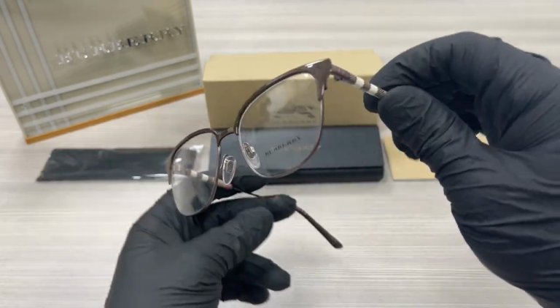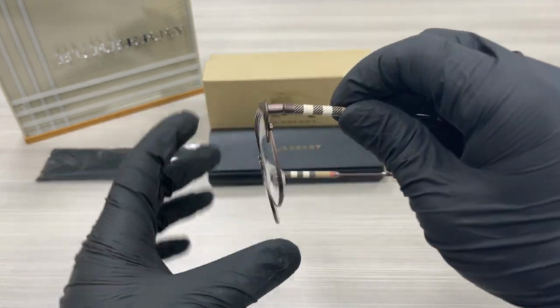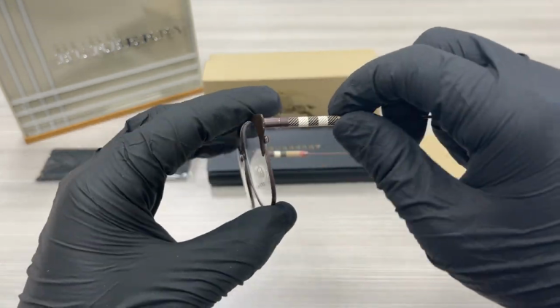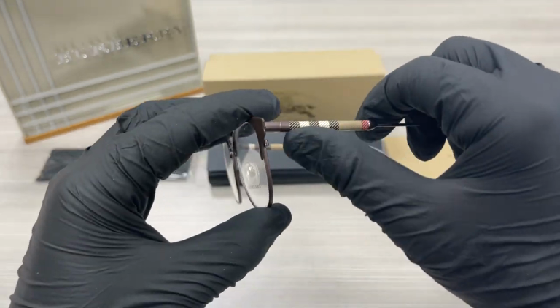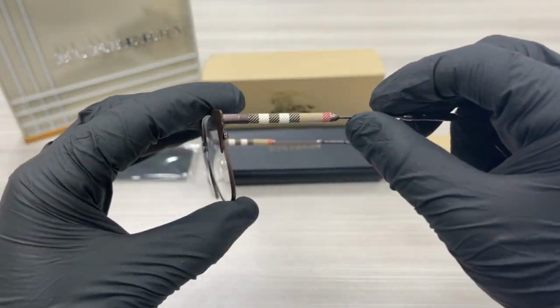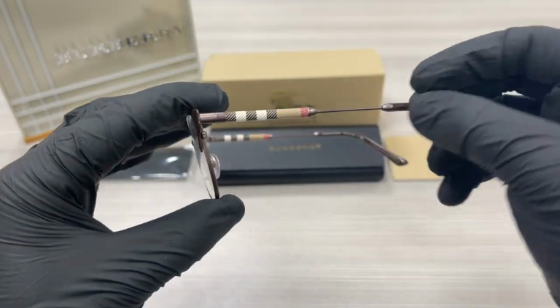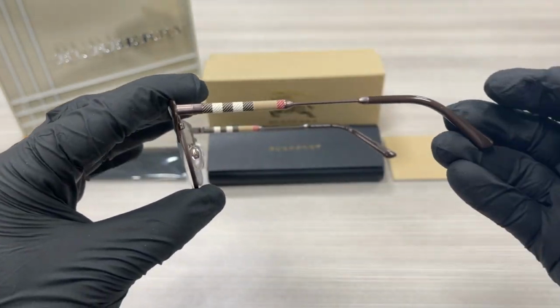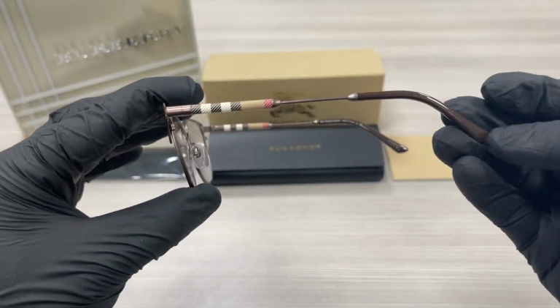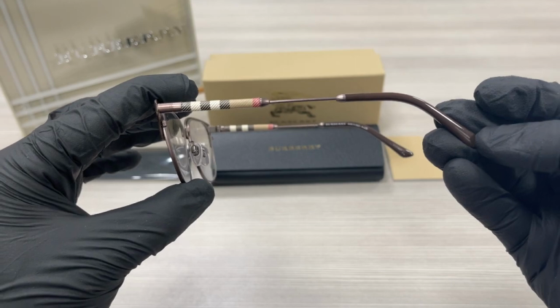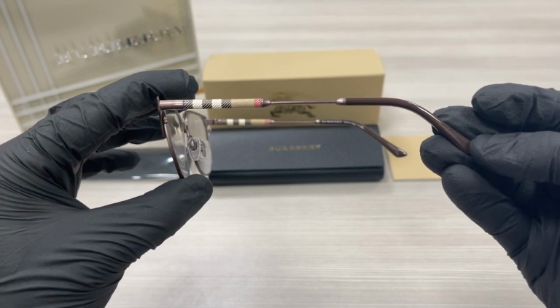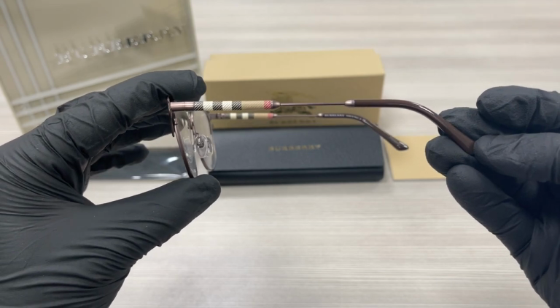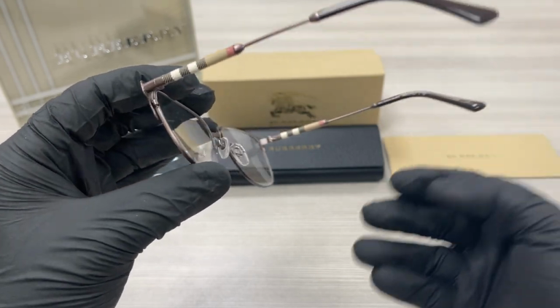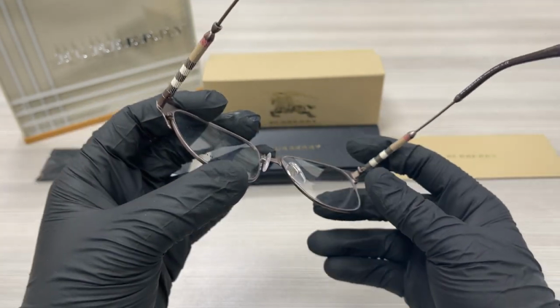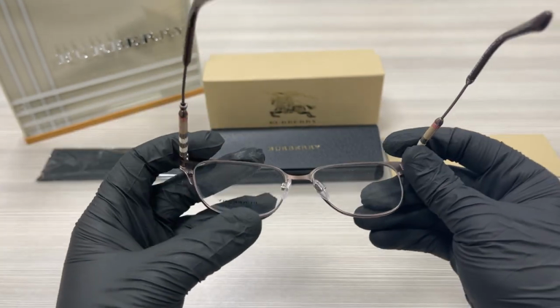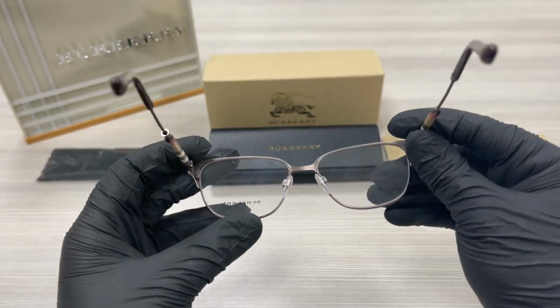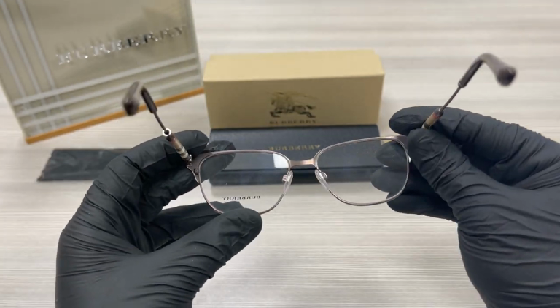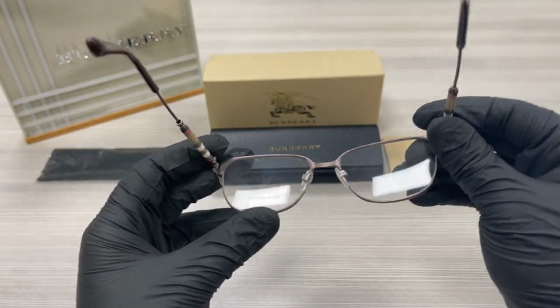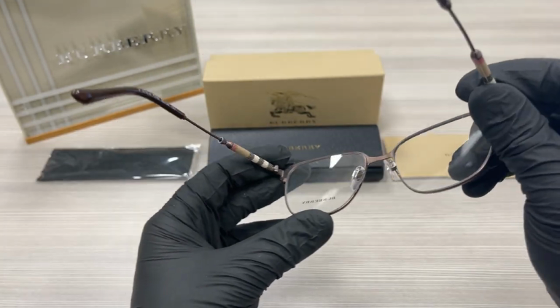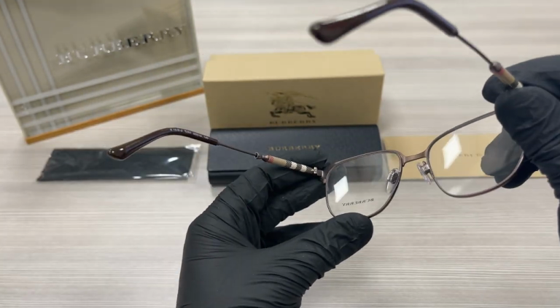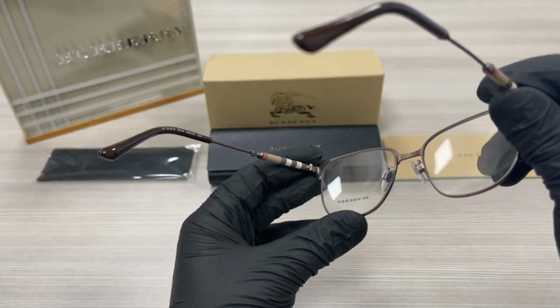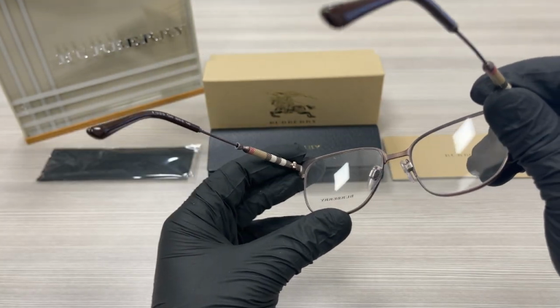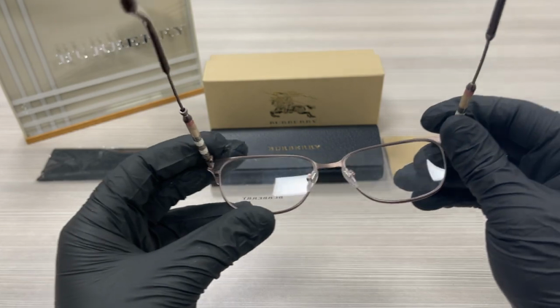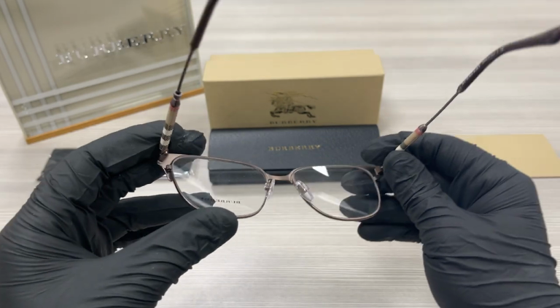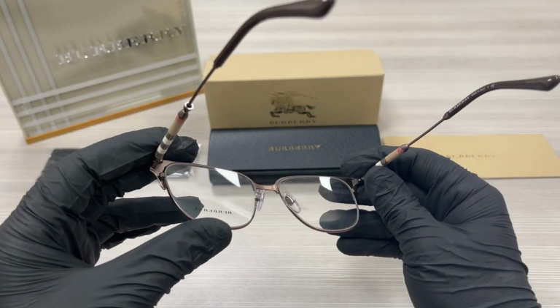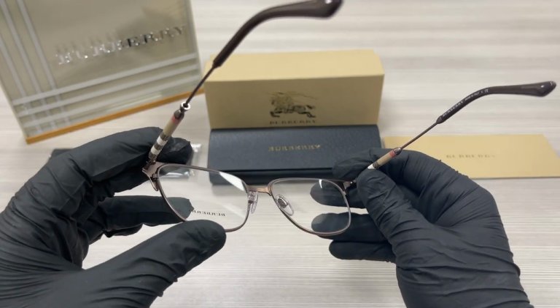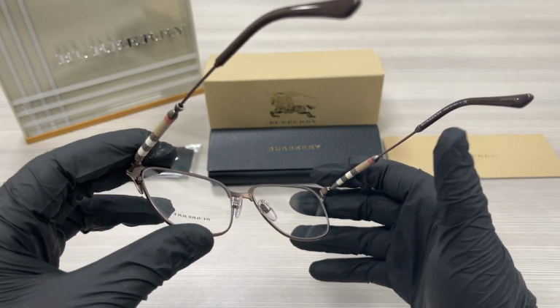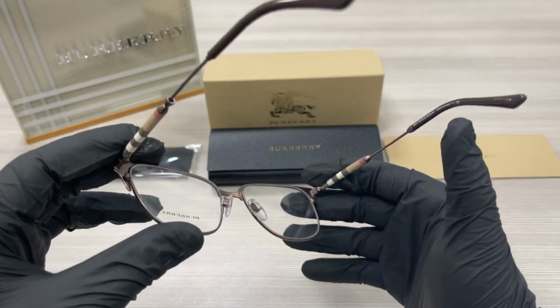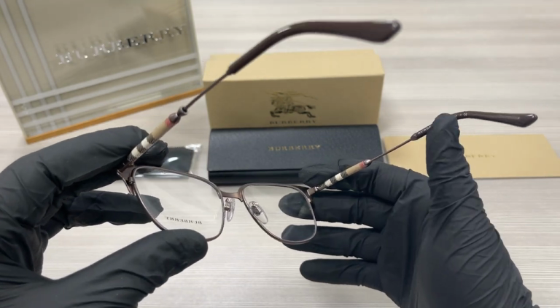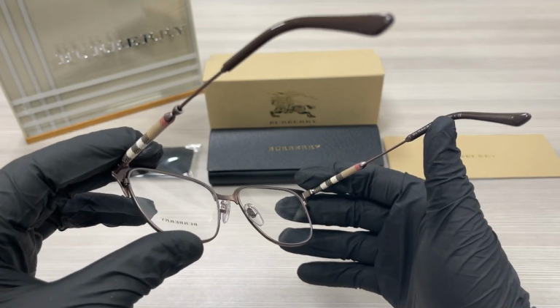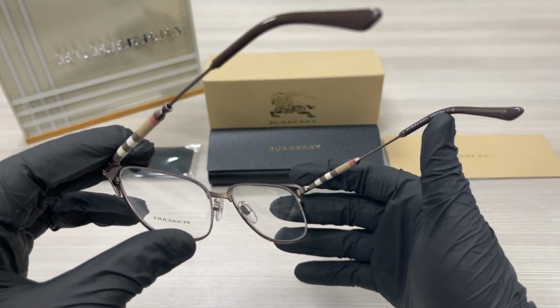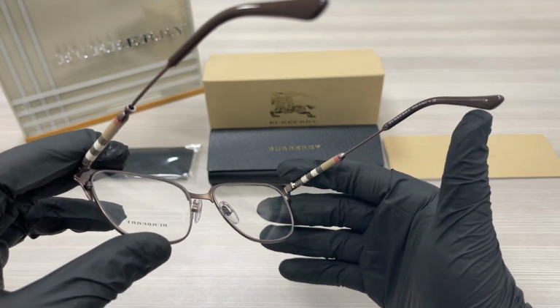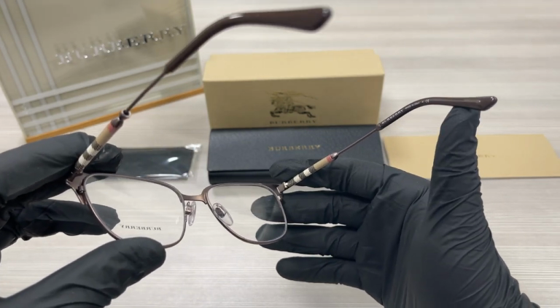On the temples here, we have the Burberry detailing with a brown temple tip. This is the inside of the frame. This frame is made in Italy, and this is the serial number.